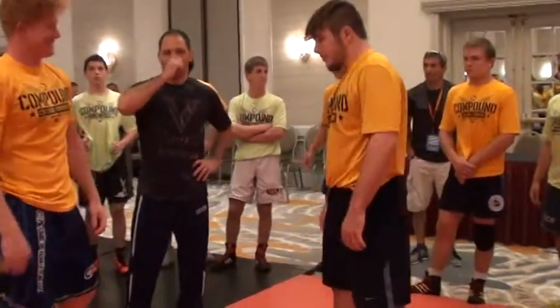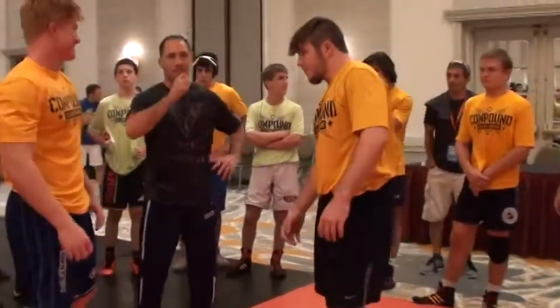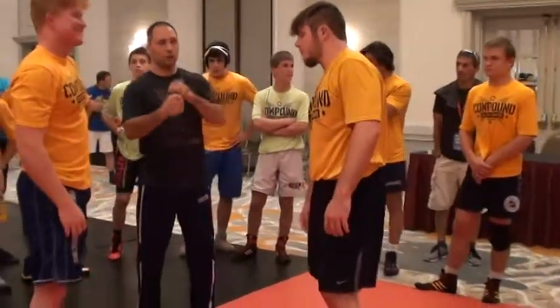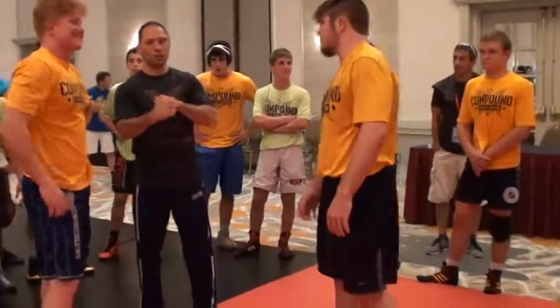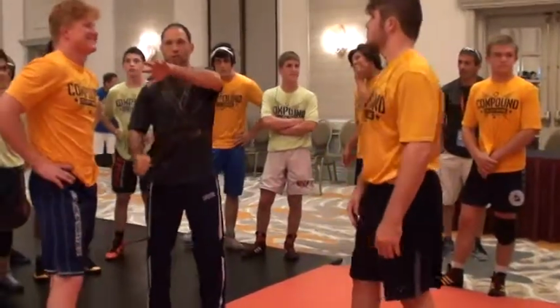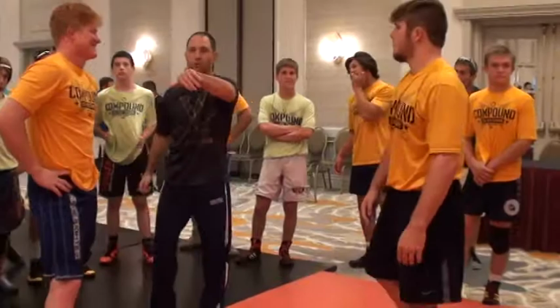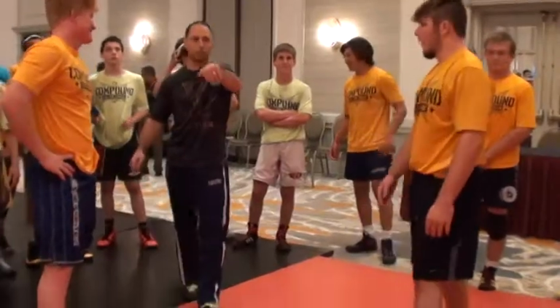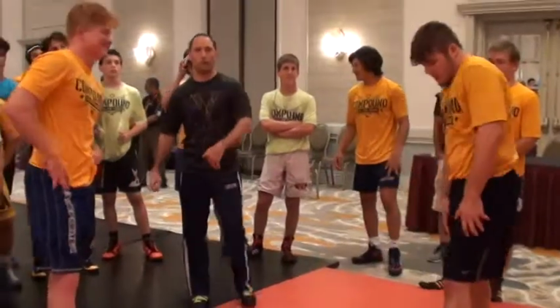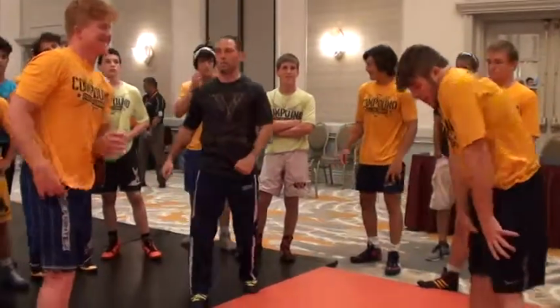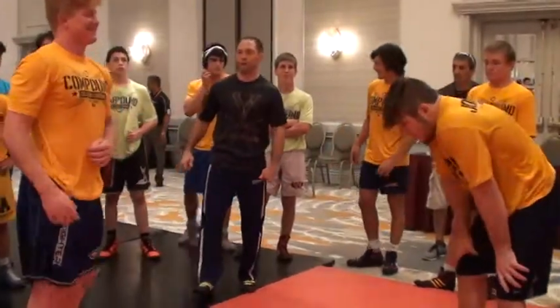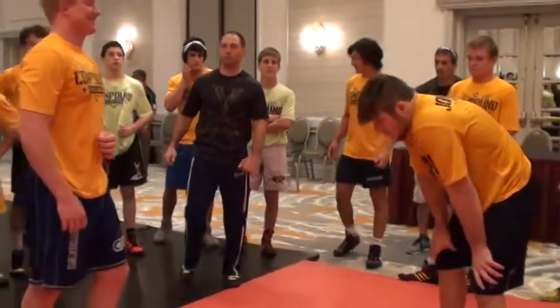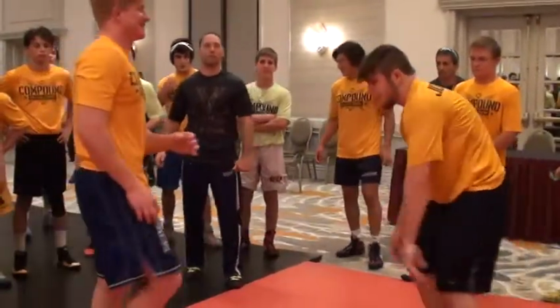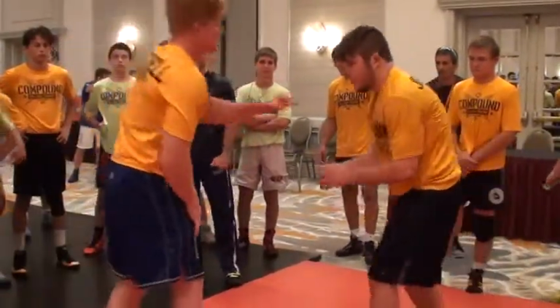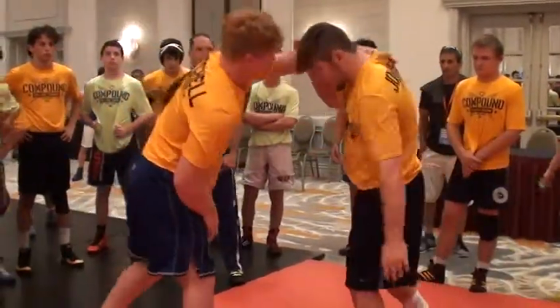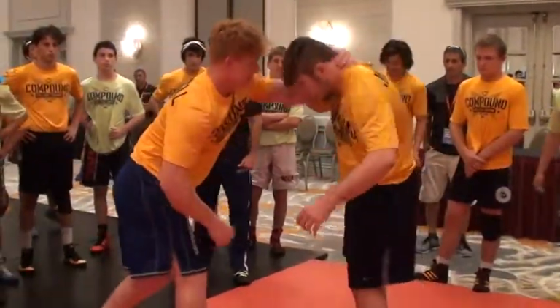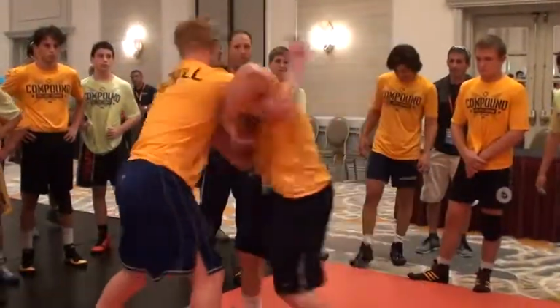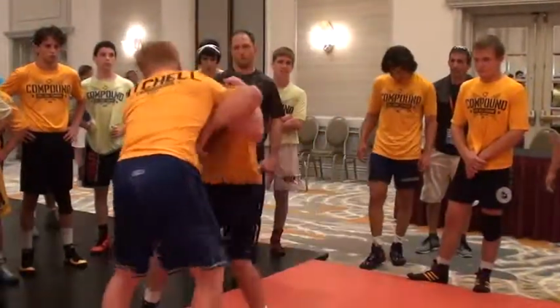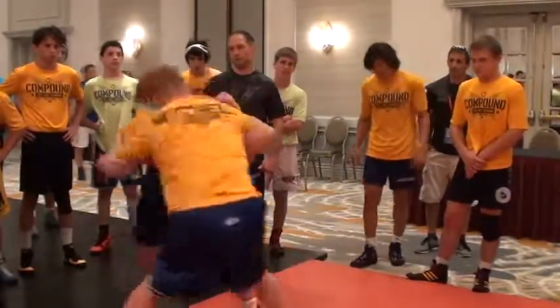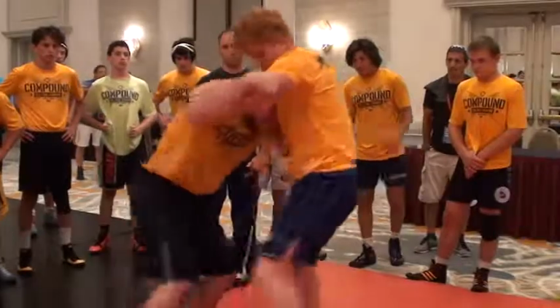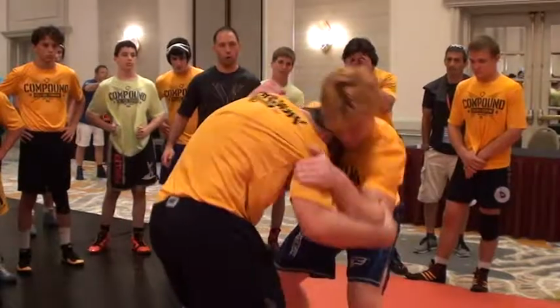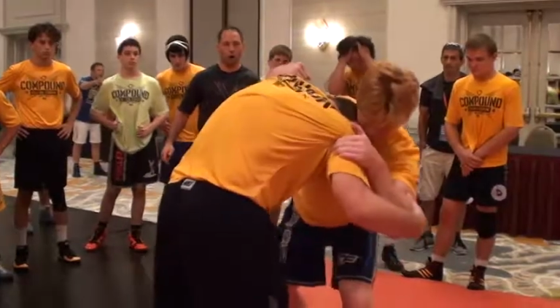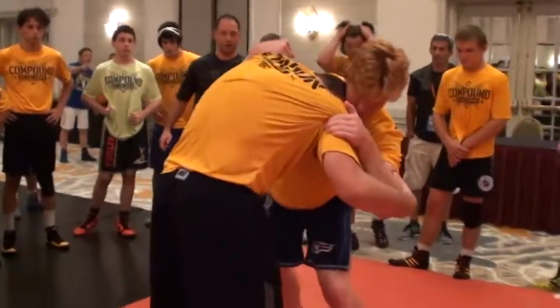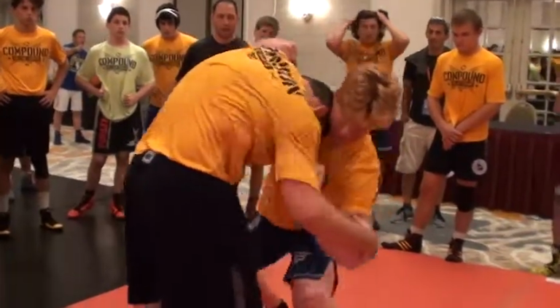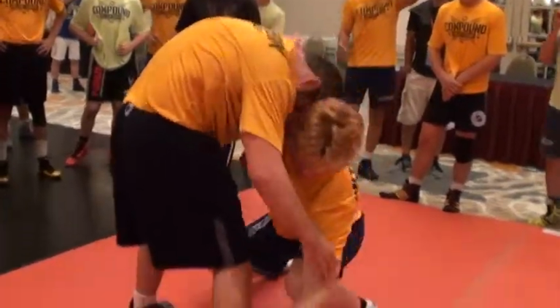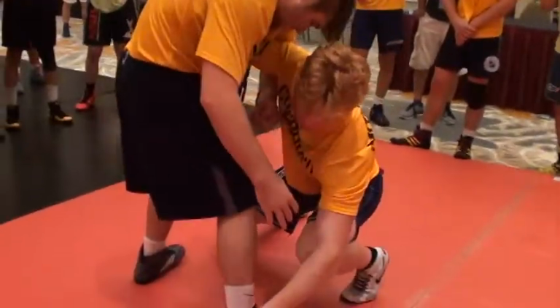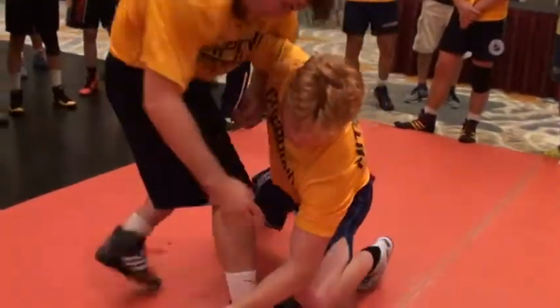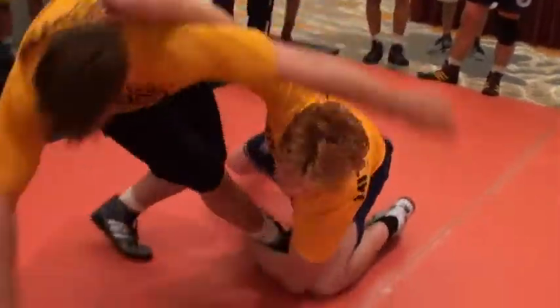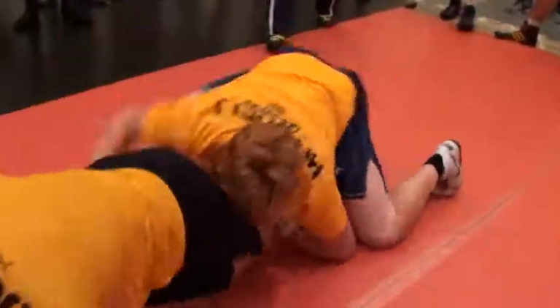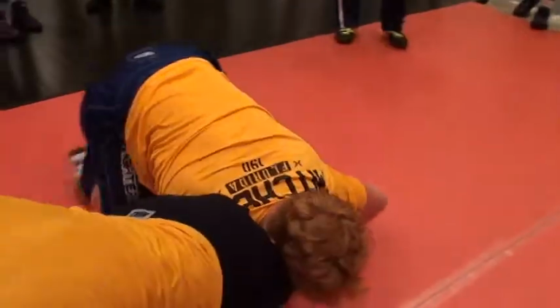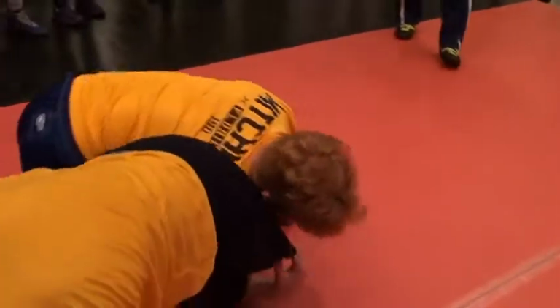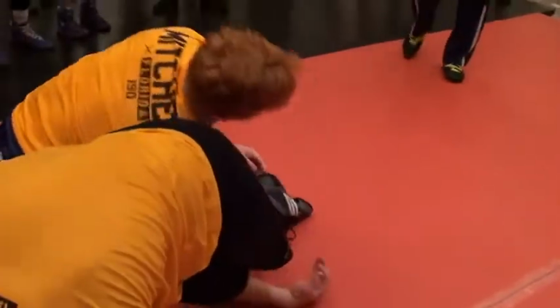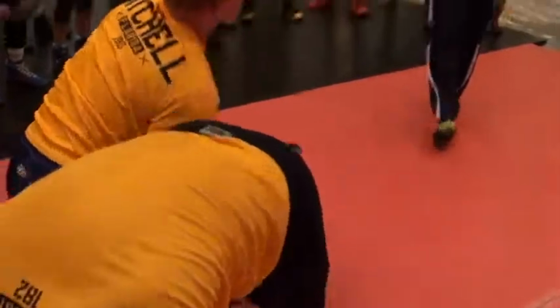When you get that underhook, exaggerate the actual setup. Watch his setup, guys — watch what he's doing with his left hand. Pulling hard. Now, weight's on that foot. Penetrate, pick, lunge. Give him two.